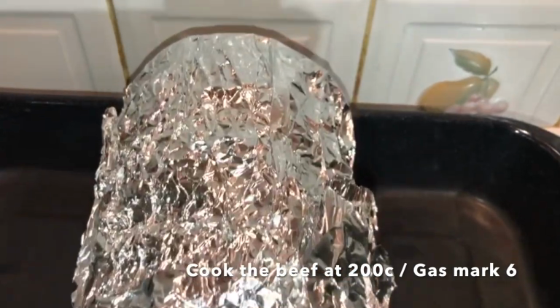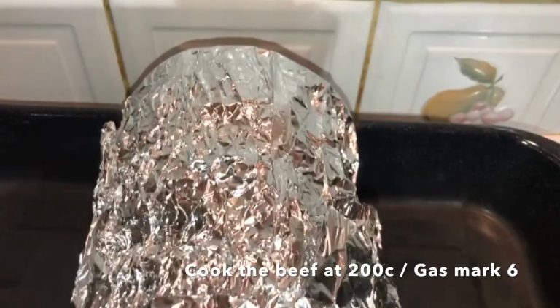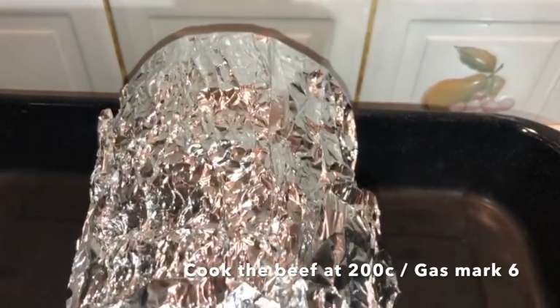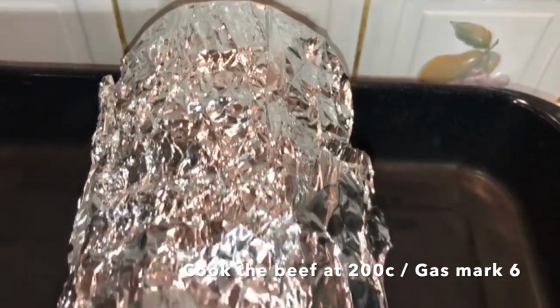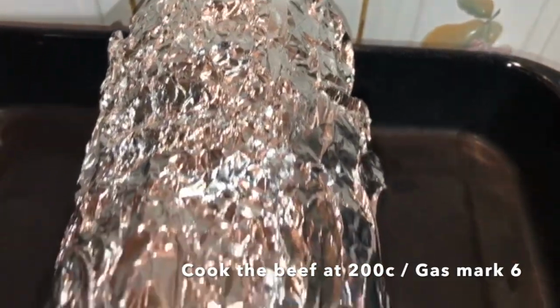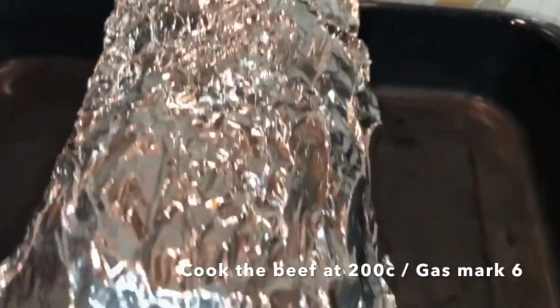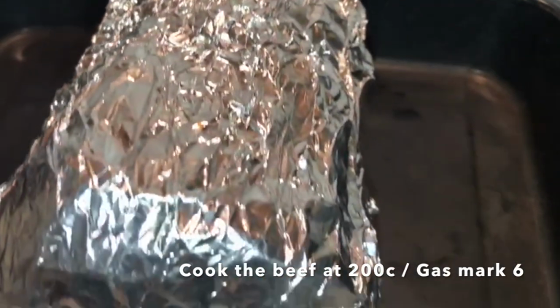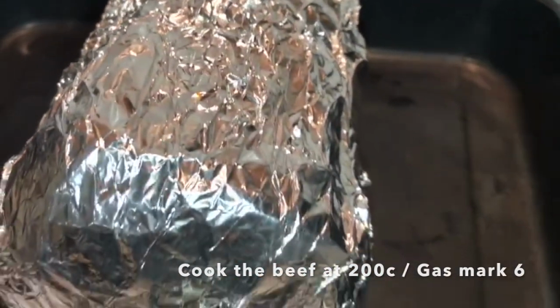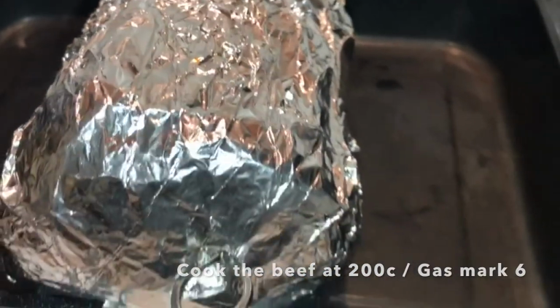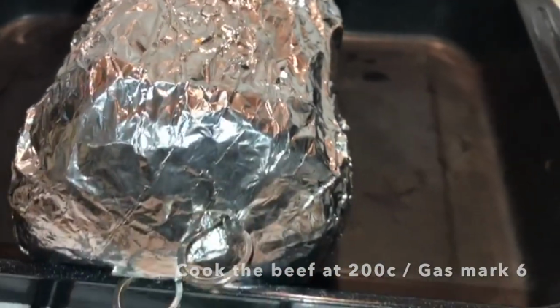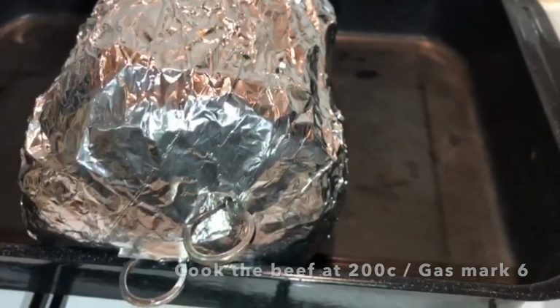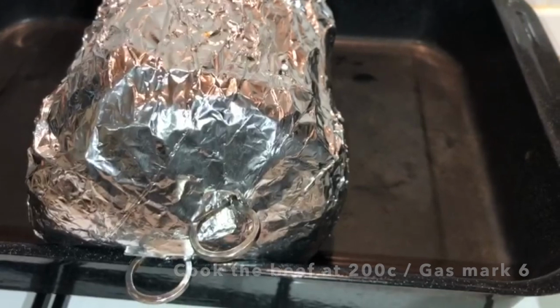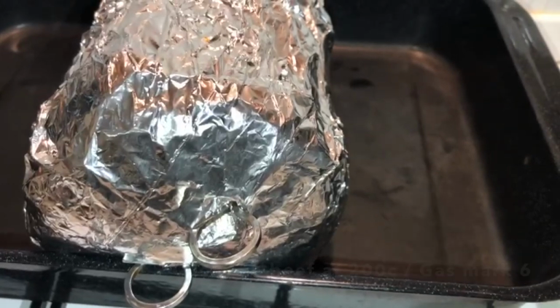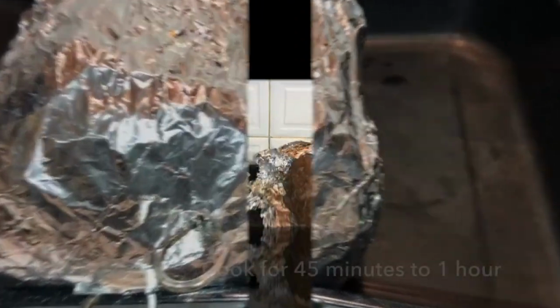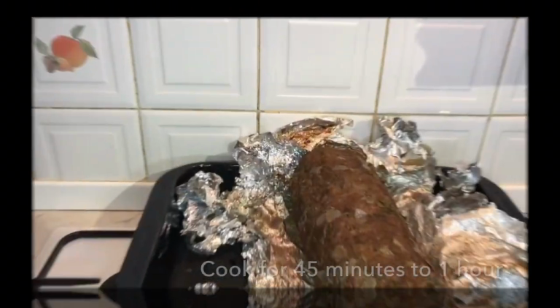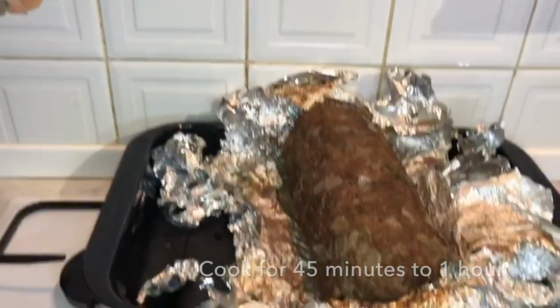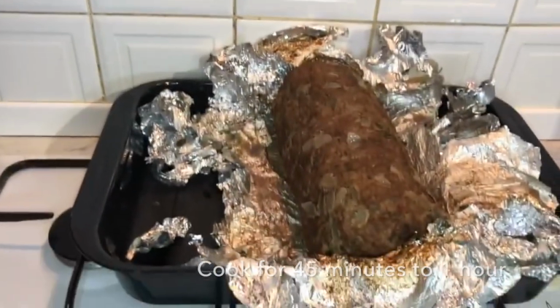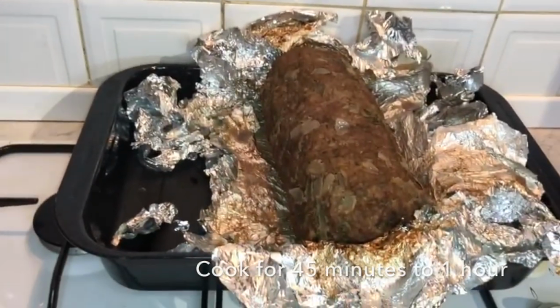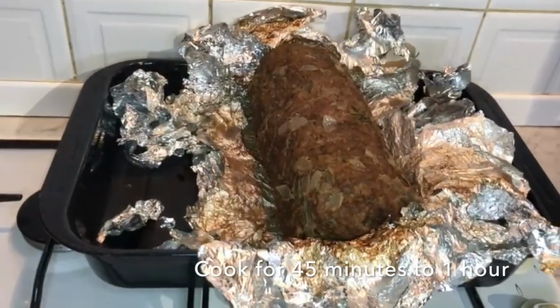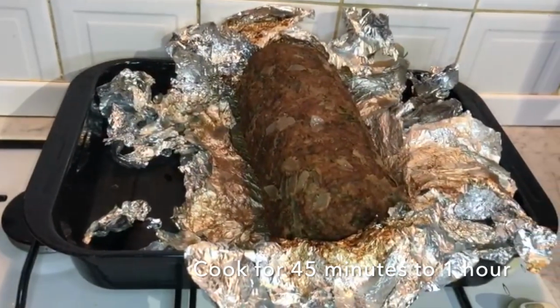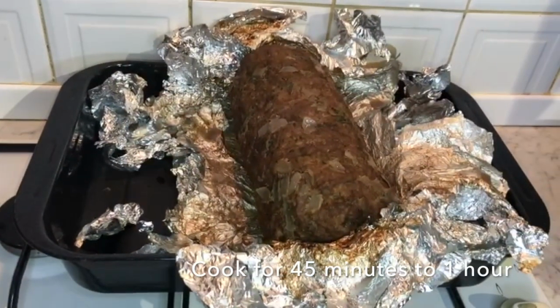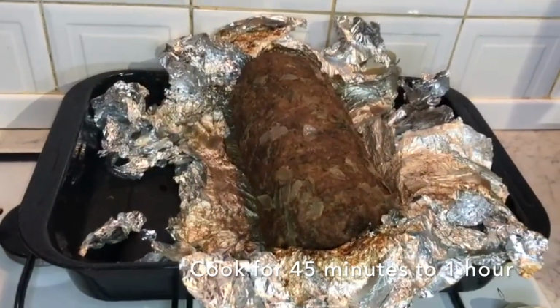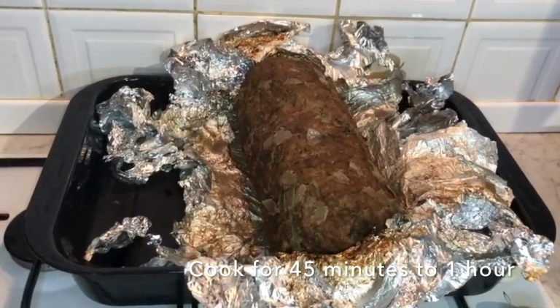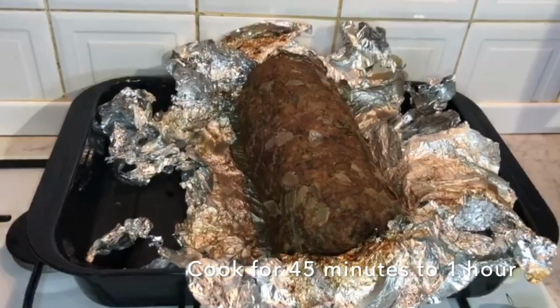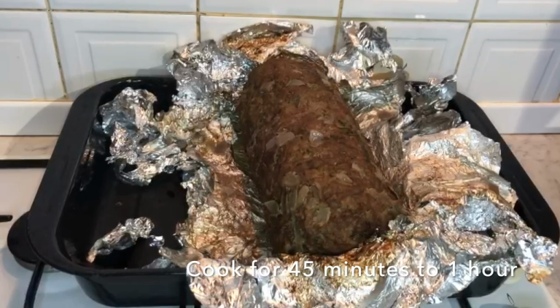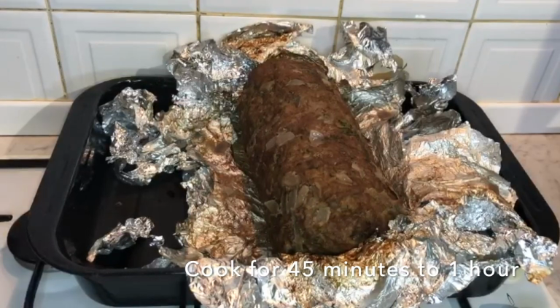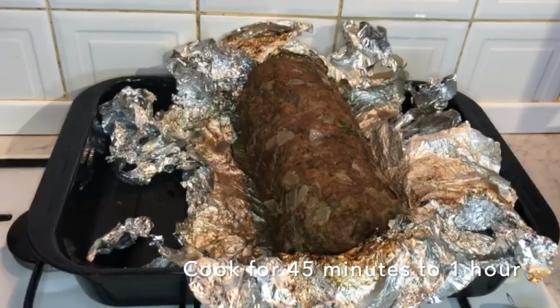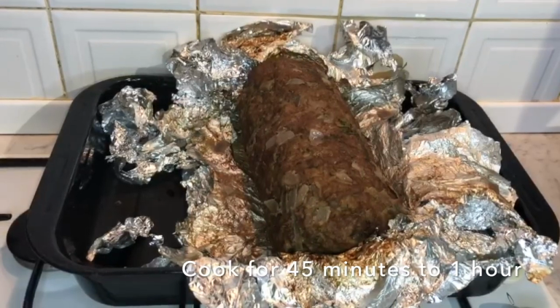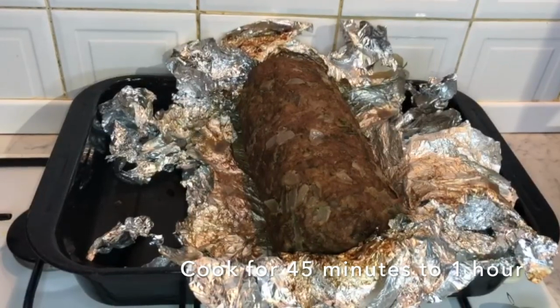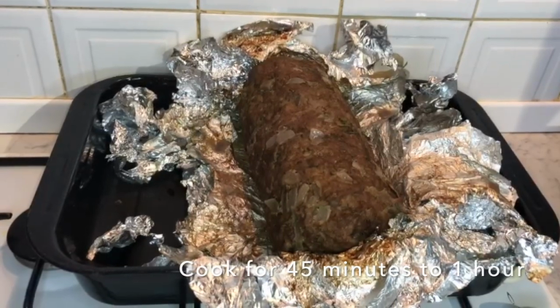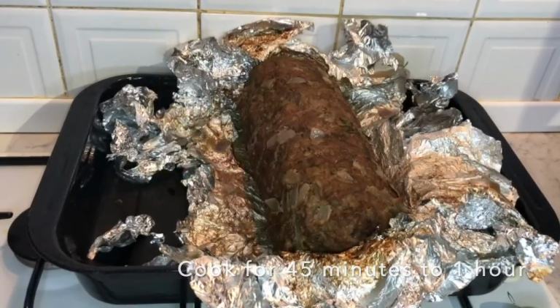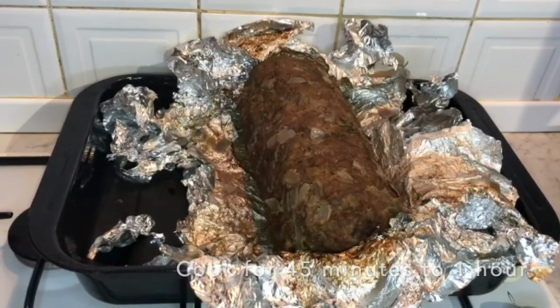Once I've molded the meat into a sort of log shape, I then get foil and wrap and seal the meat. I then use my wired skewers to poke a hole through it so that when it's cooked, it's easy for me to lift it out of the pan.